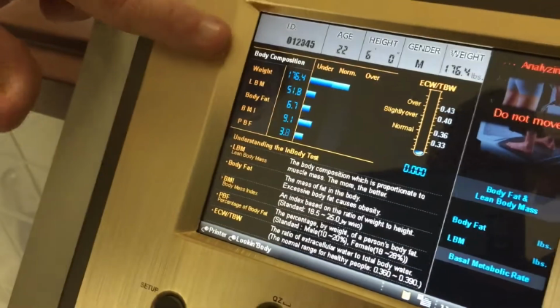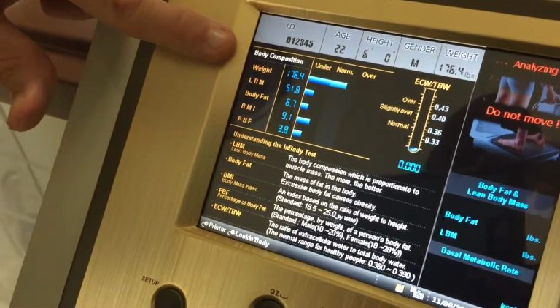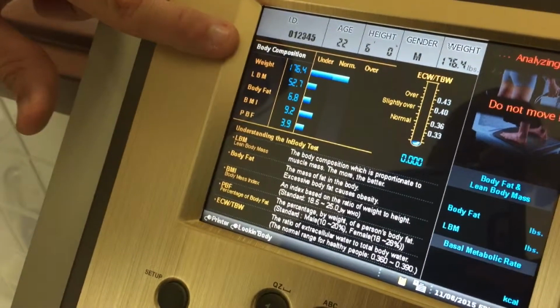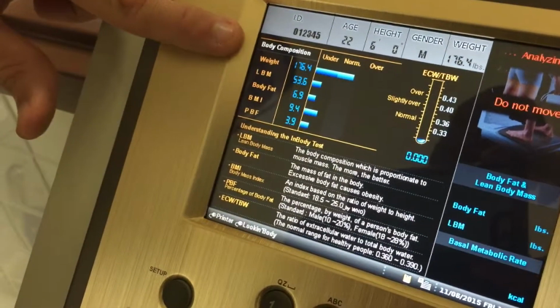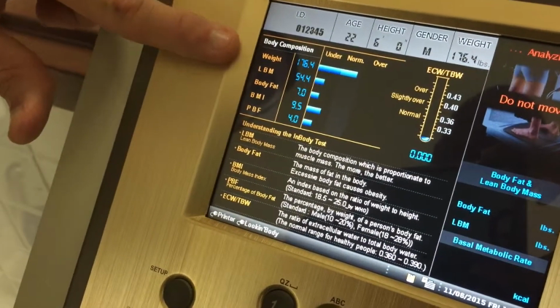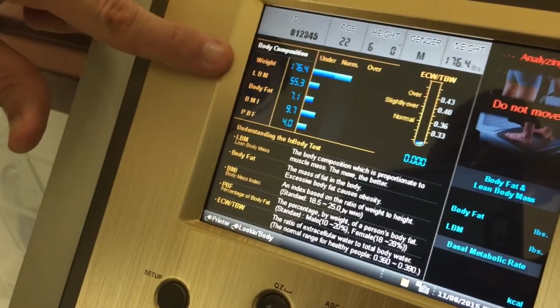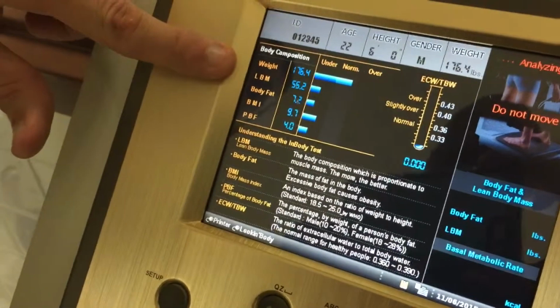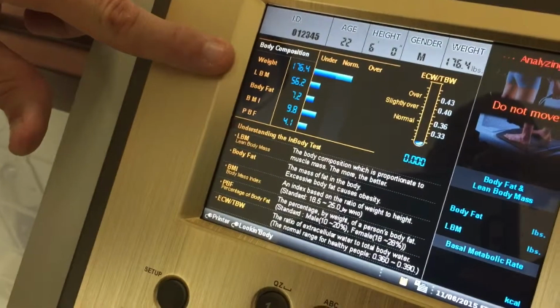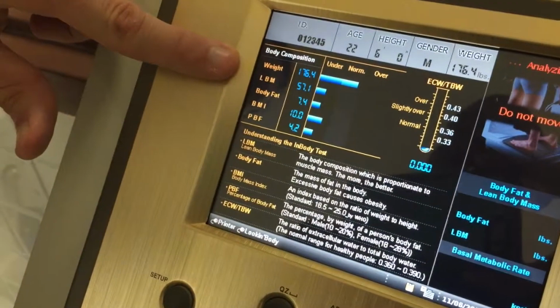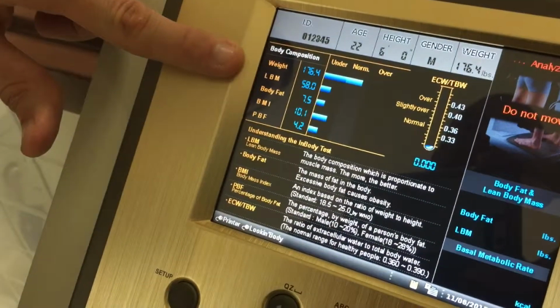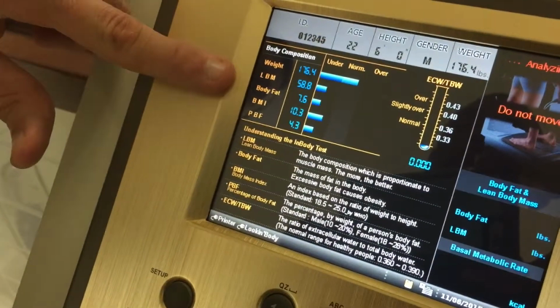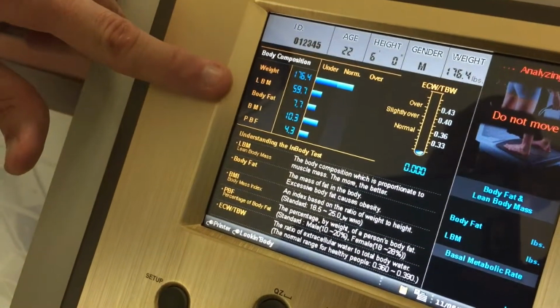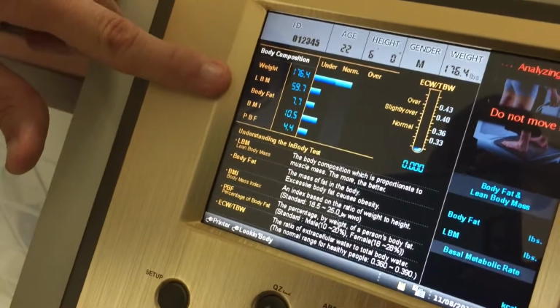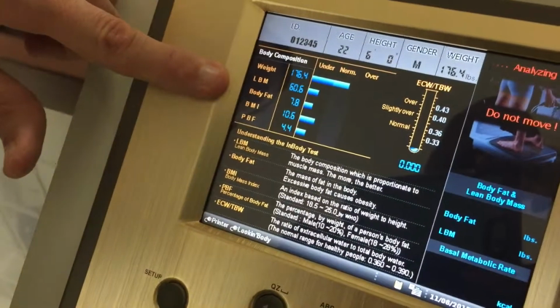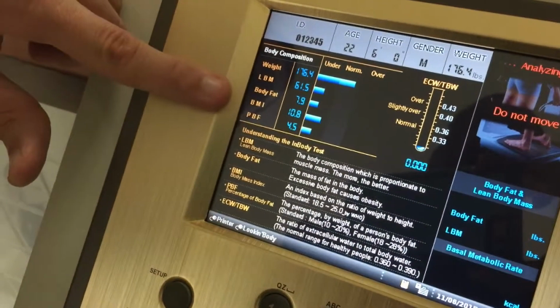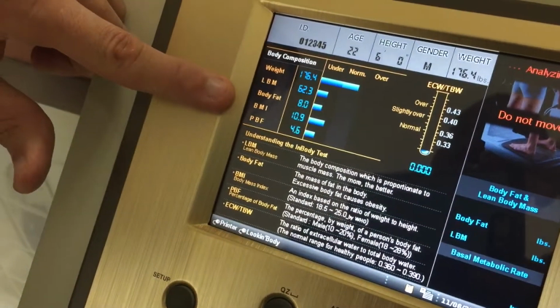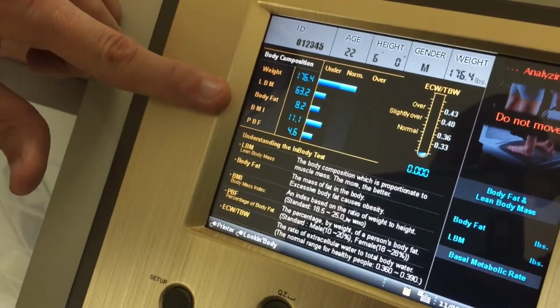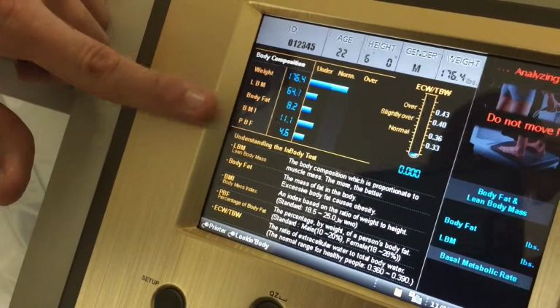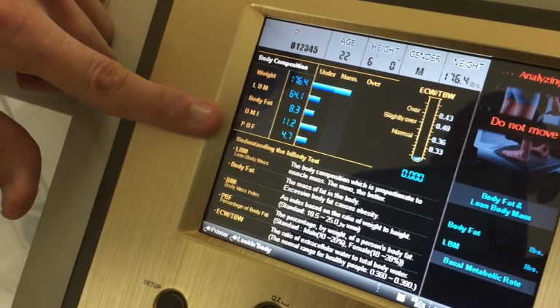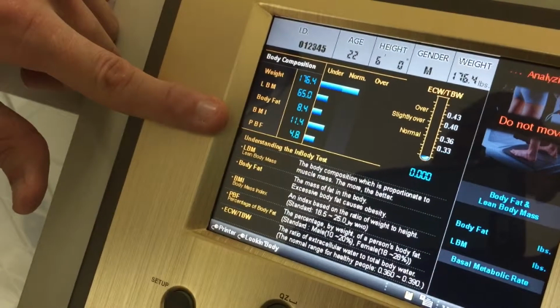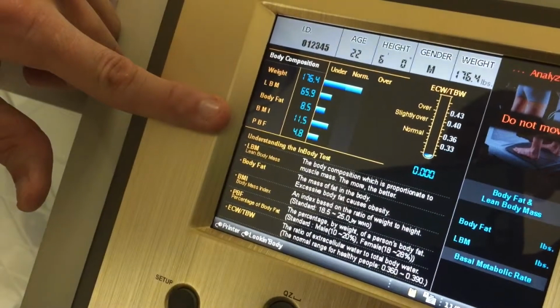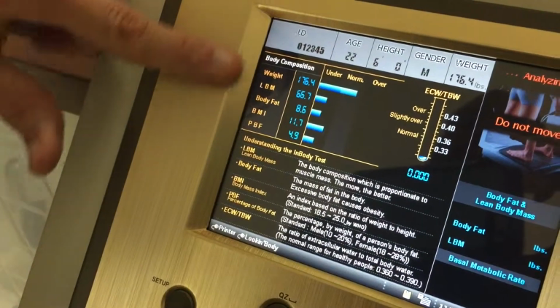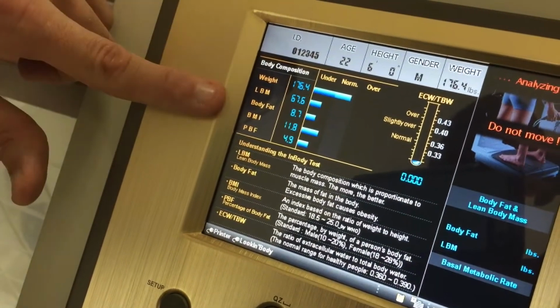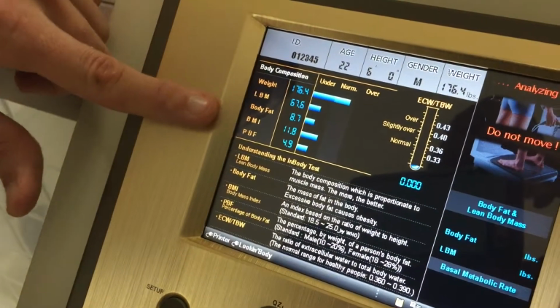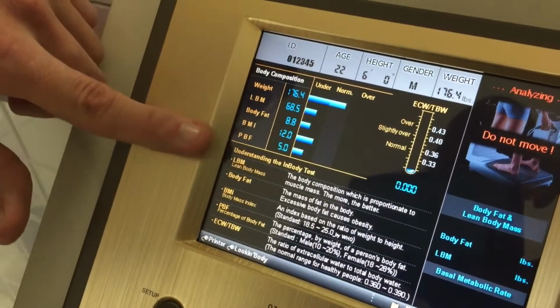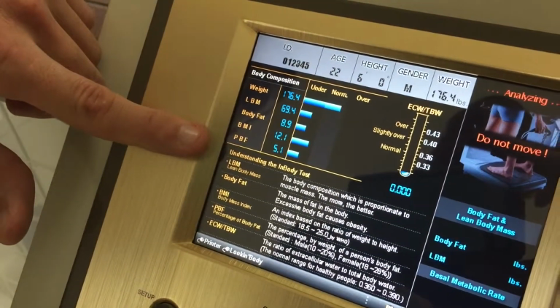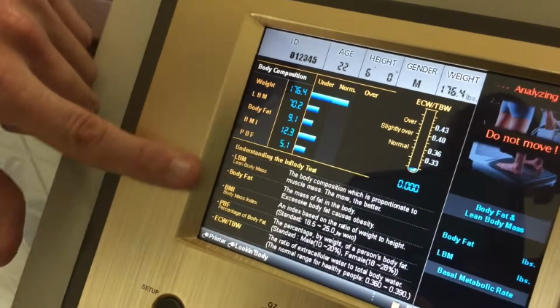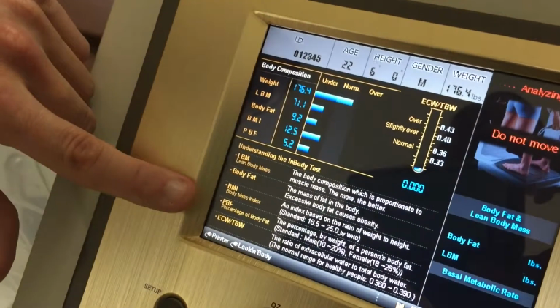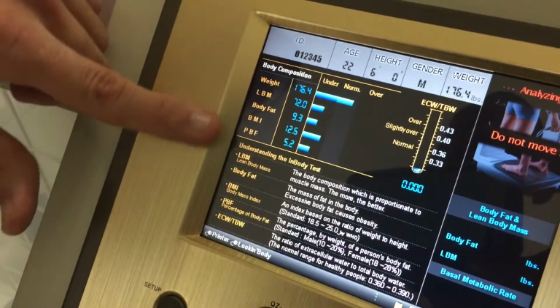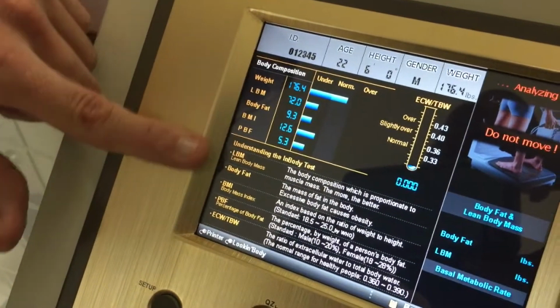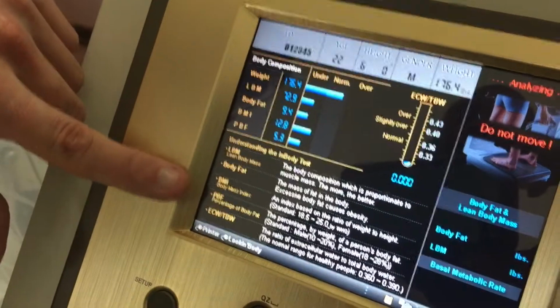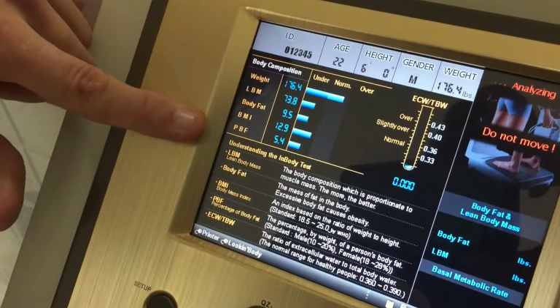We see the numbers slowly starting to increase across the screen. When they stop increasing, we will know the measurement is done. We see weight, which has already been measured; LBM, which stands for lean body mass; body fat; BMI; and percent body fat right here. Down here it will give you all the explanations for each of those individual variables.